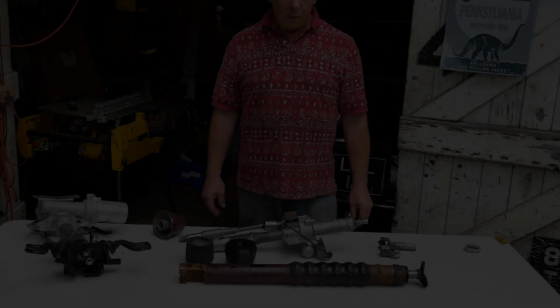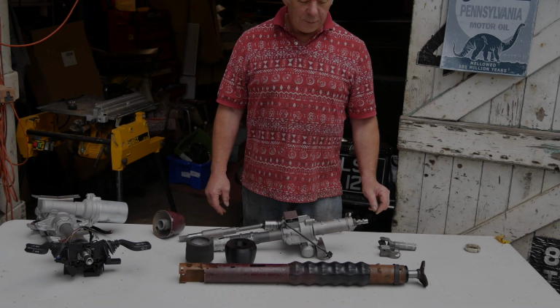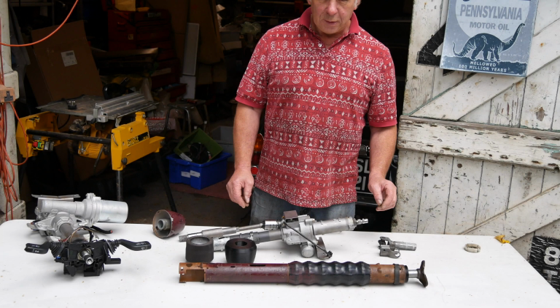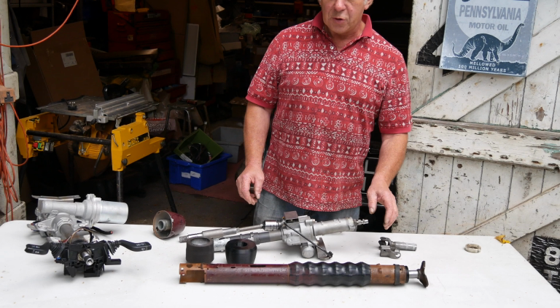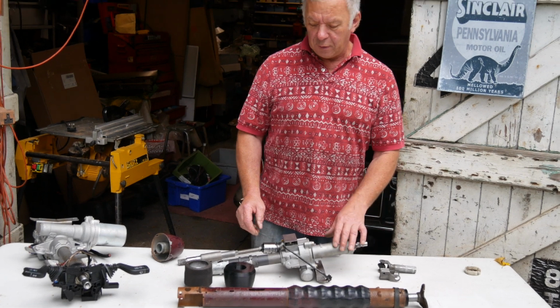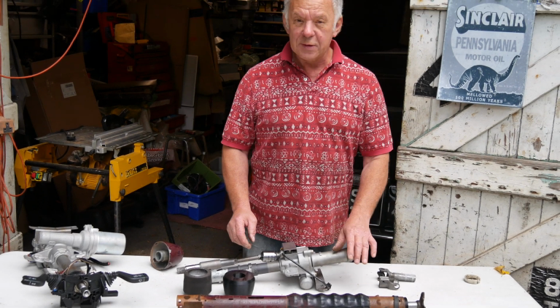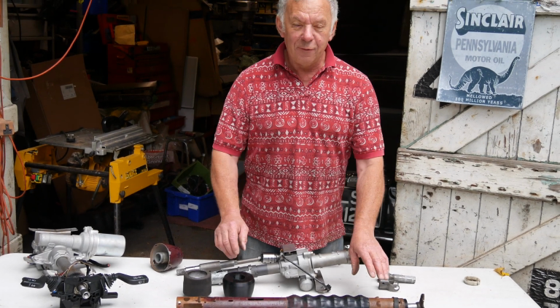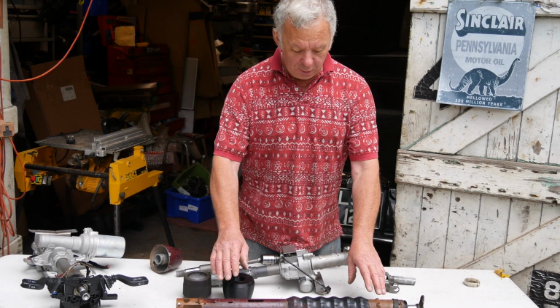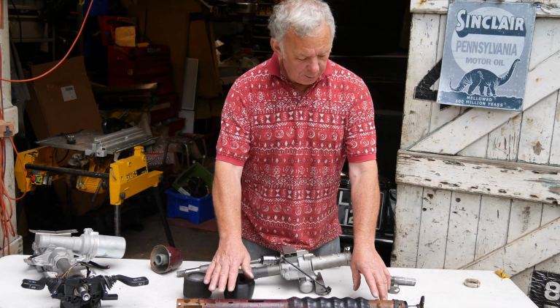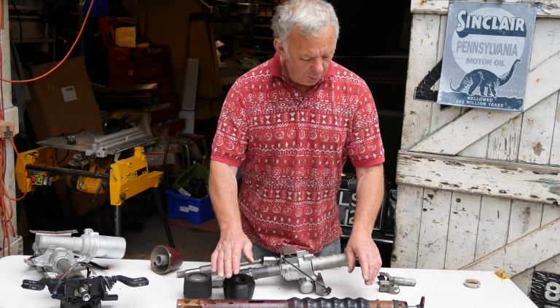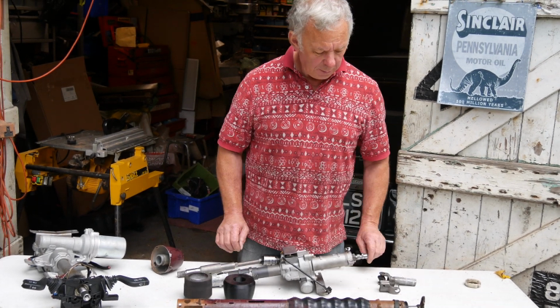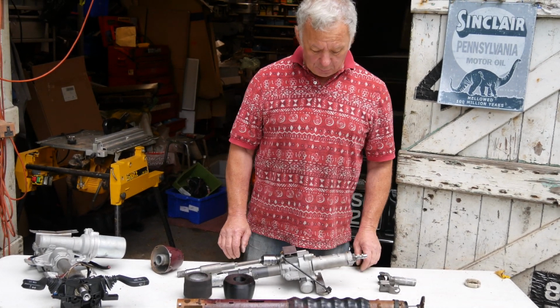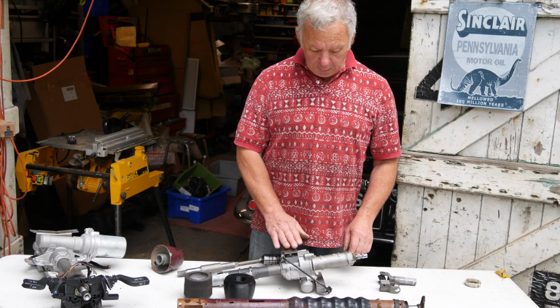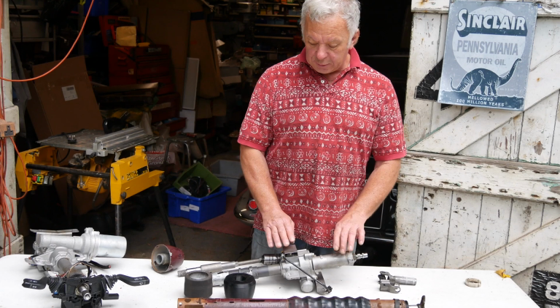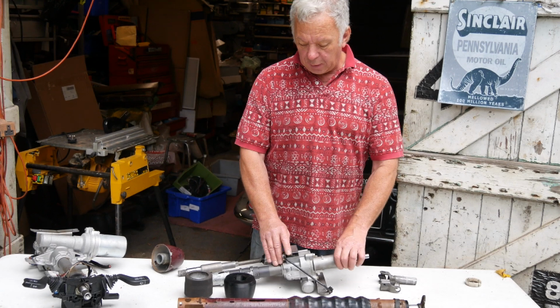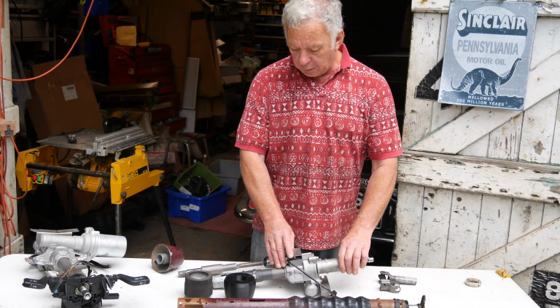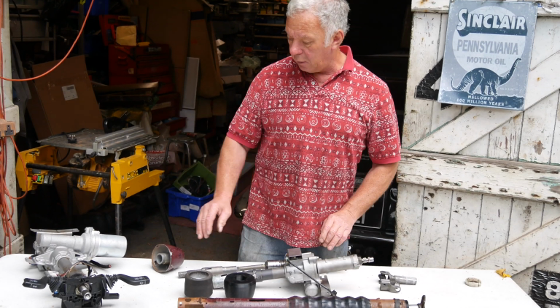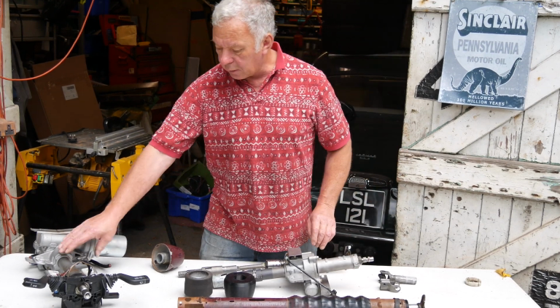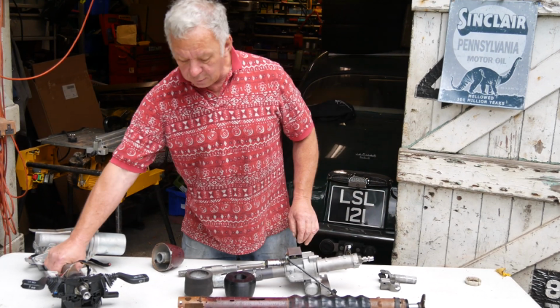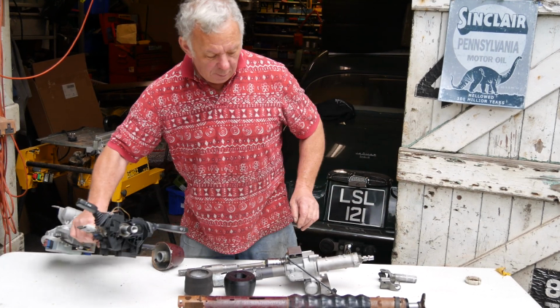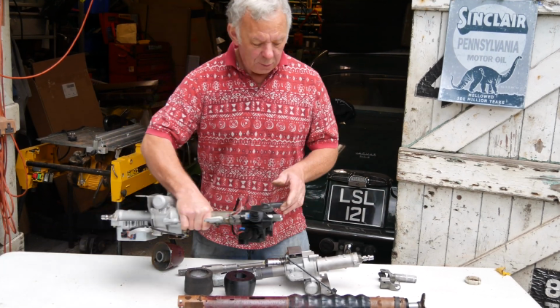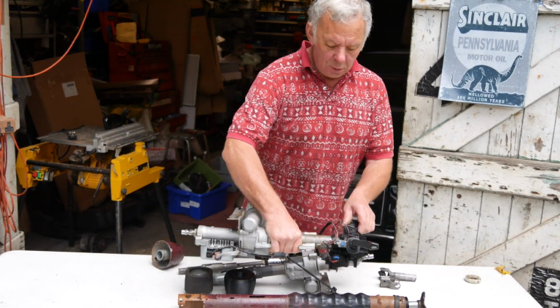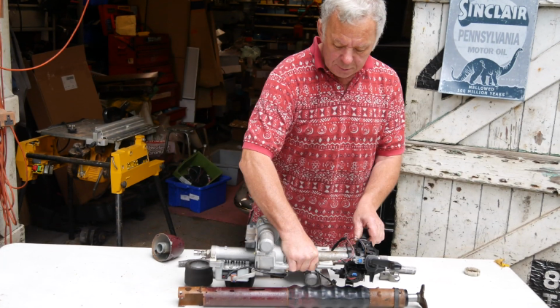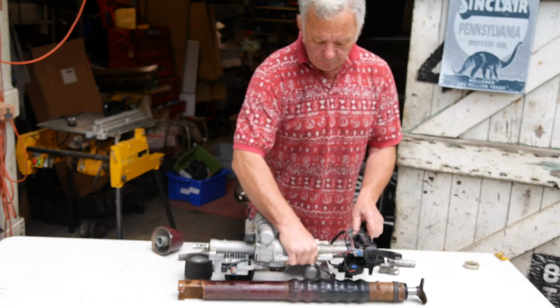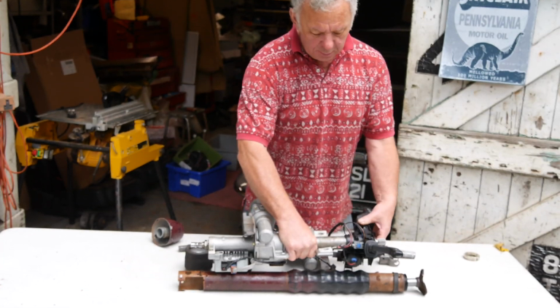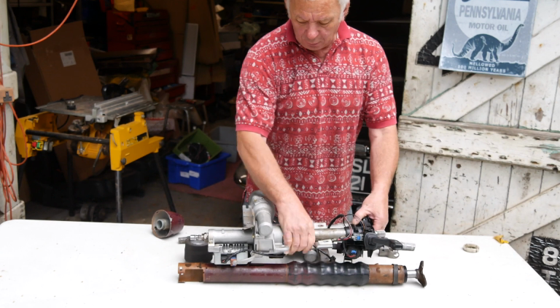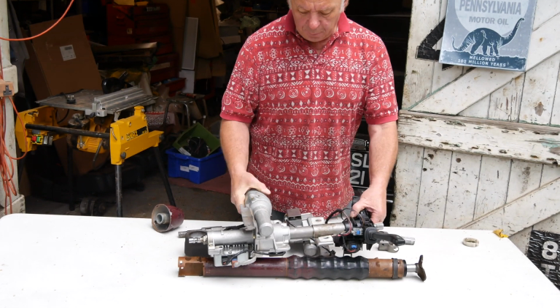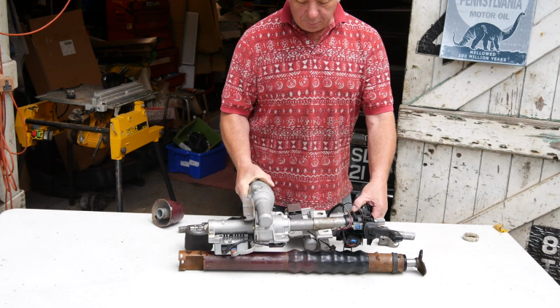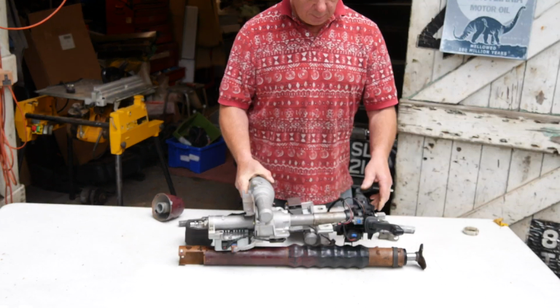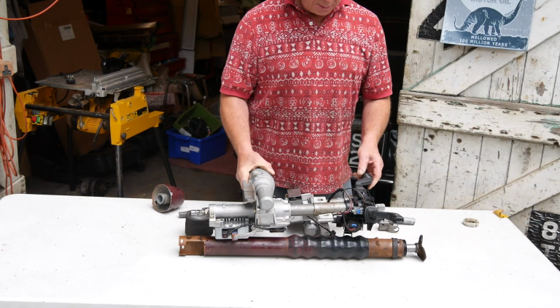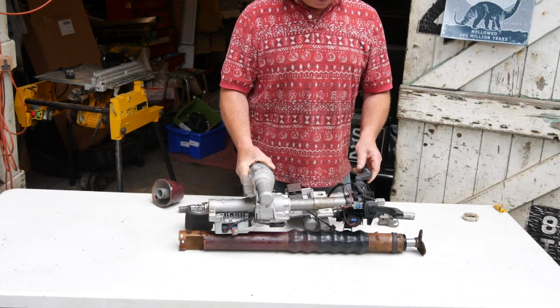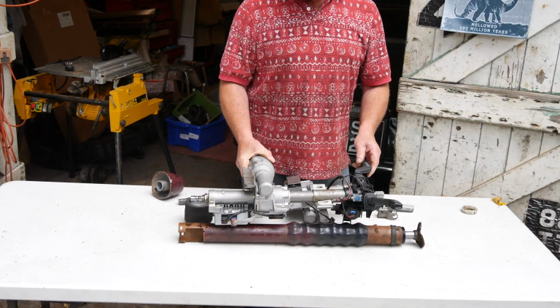This is a conversion of a 63 Falcon steering column into electric power steering using the Vauxhall Corsa system, which is very popular with classic car conversions.